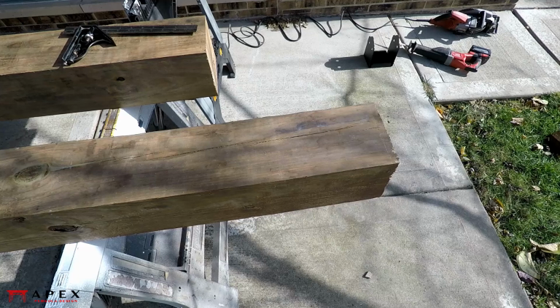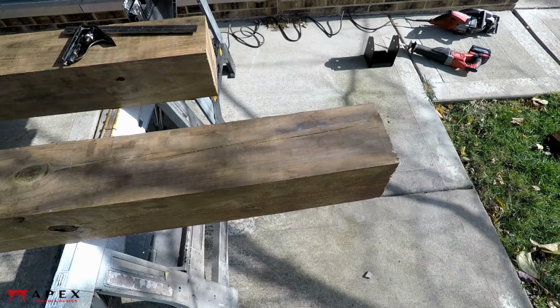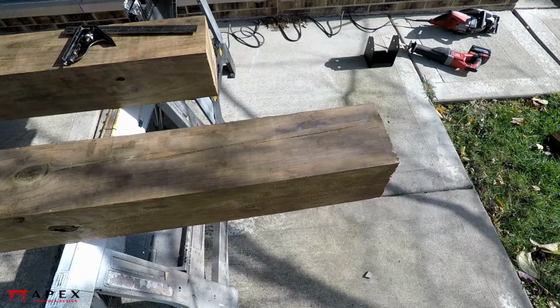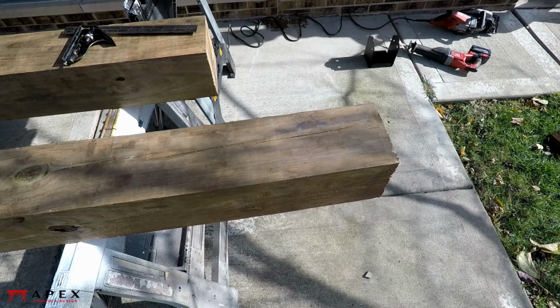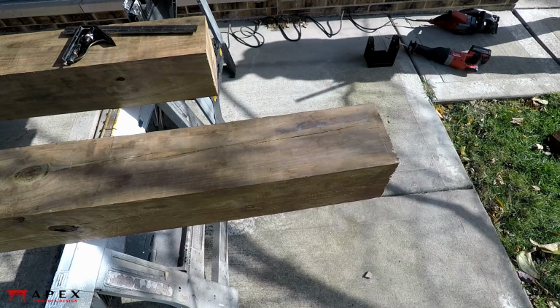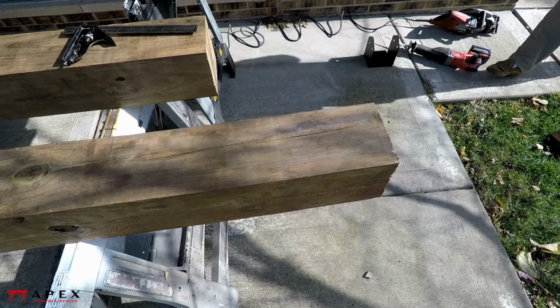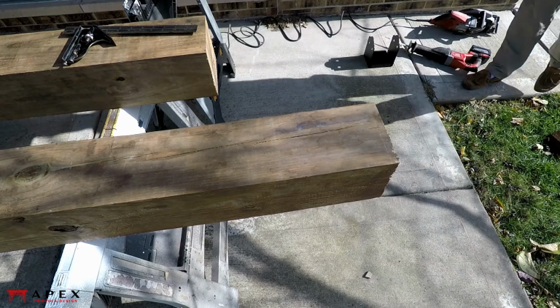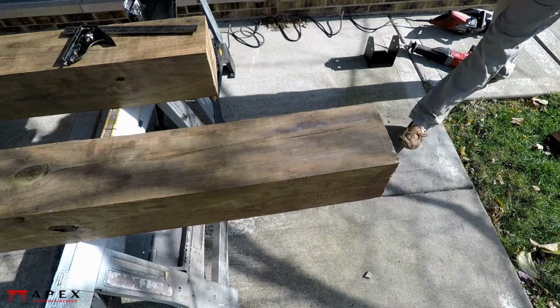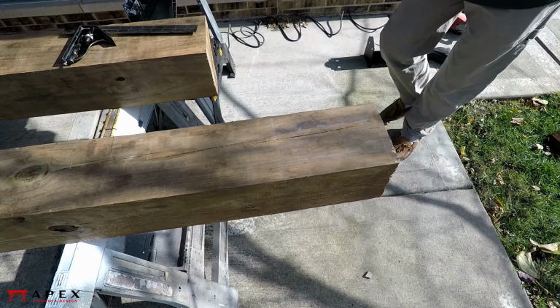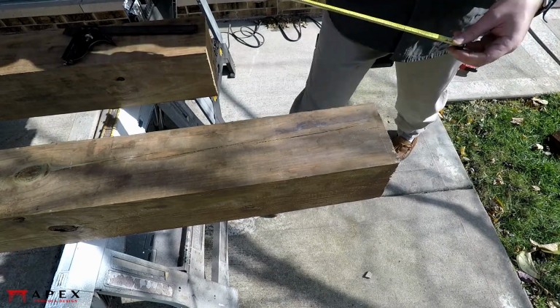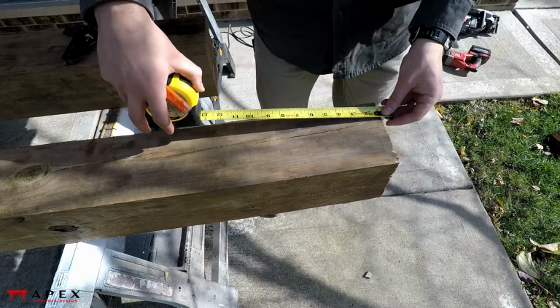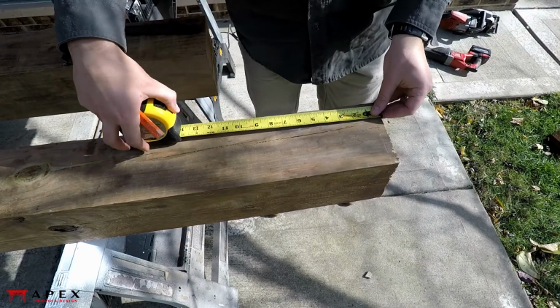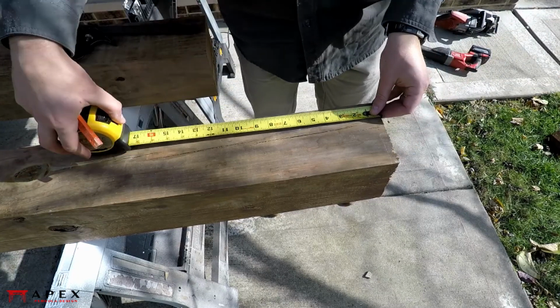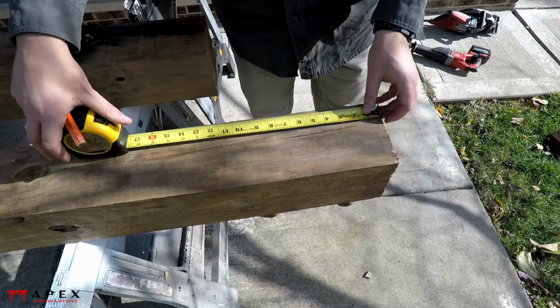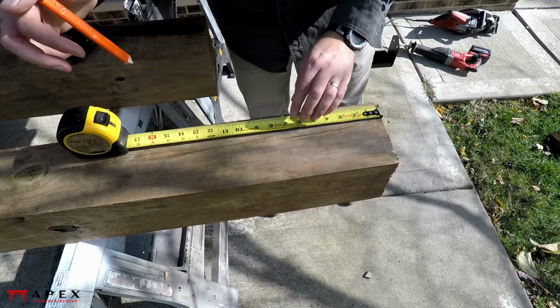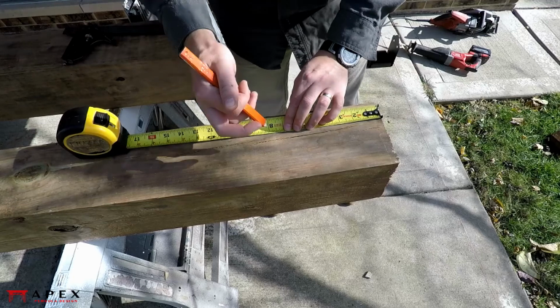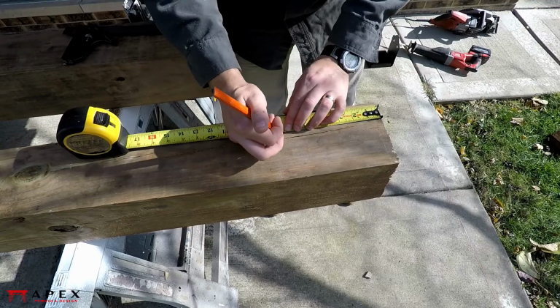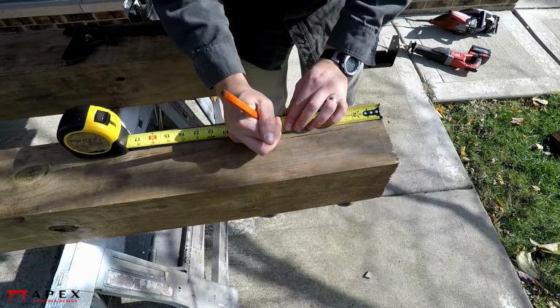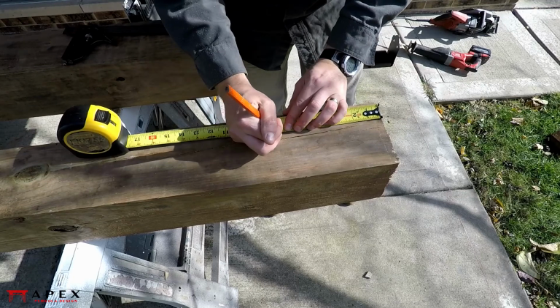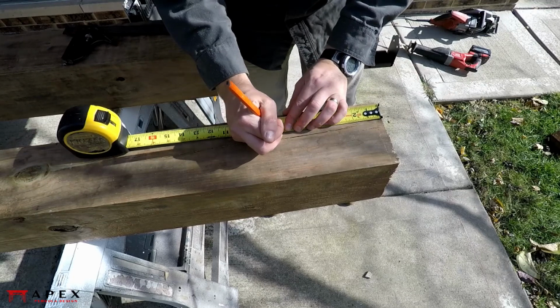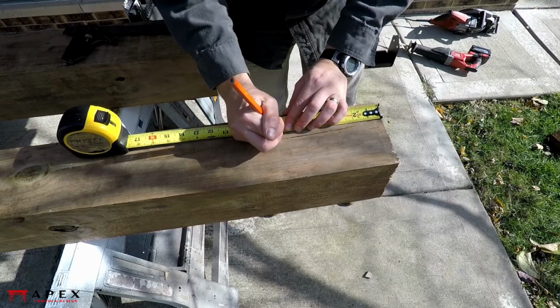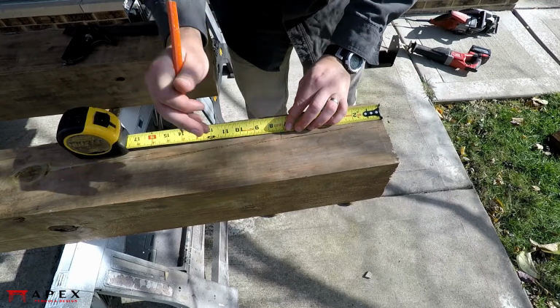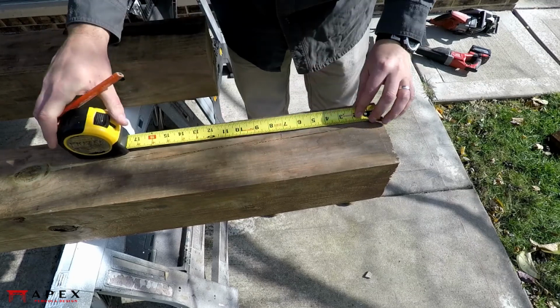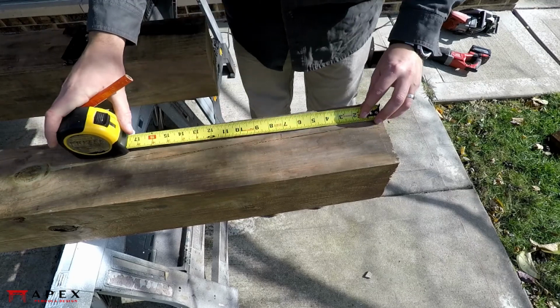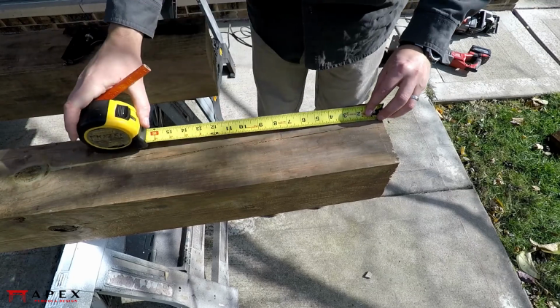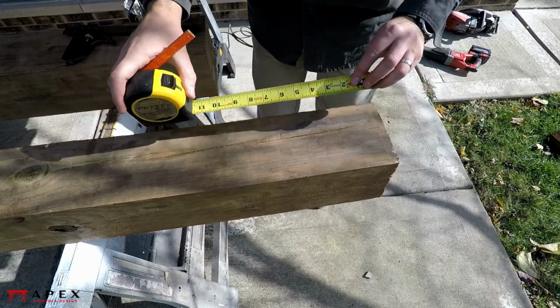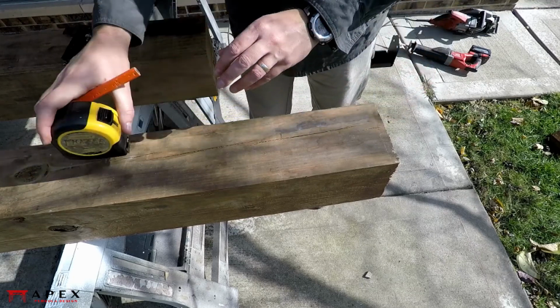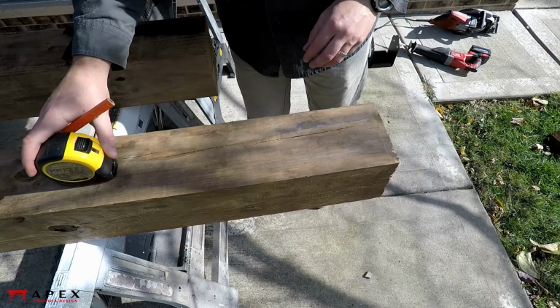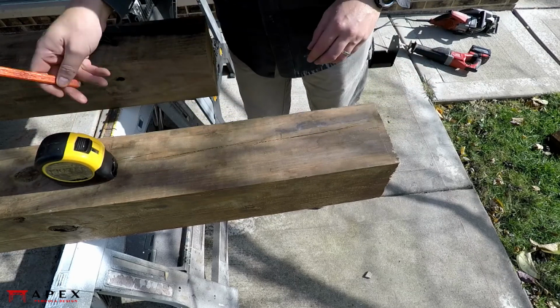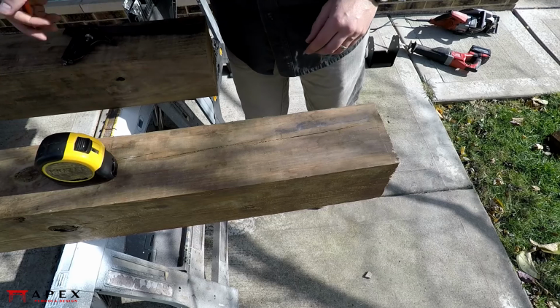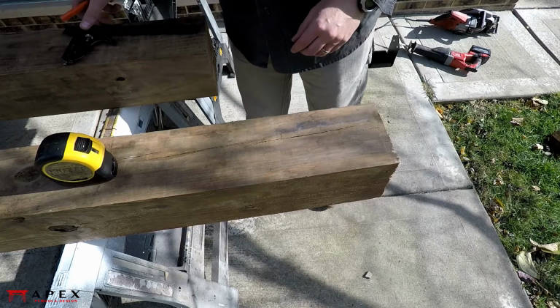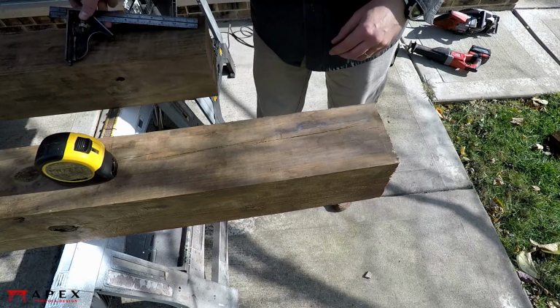Most of the pergola designs we offer use some form of a tenon at the tops of the posts, which provides a seat for the beams. This helps strengthen the pergola assembly and has the added bonus of making installation a bit easier.